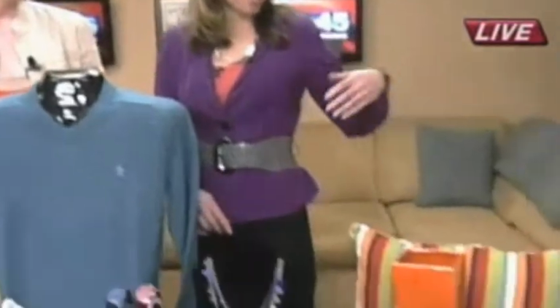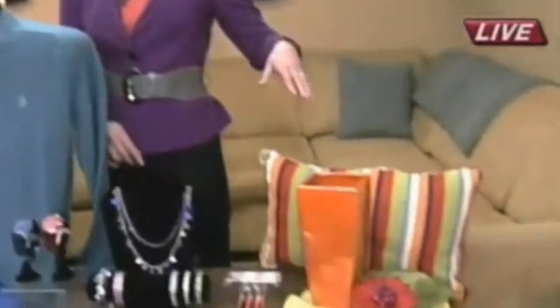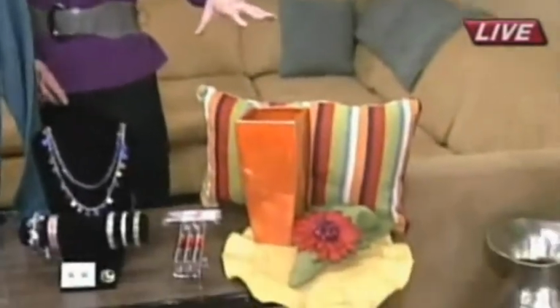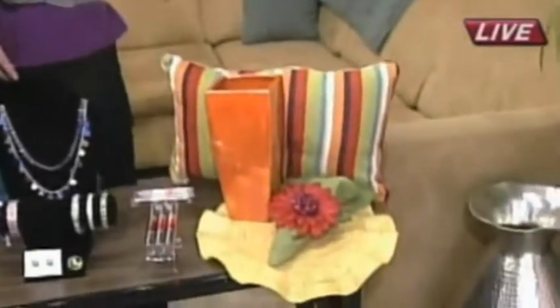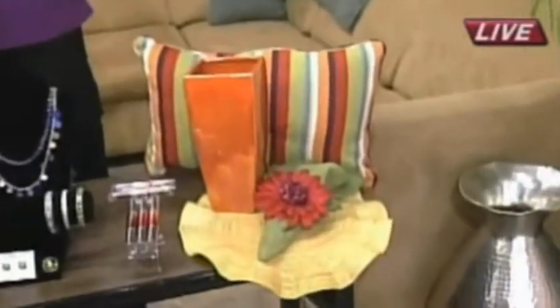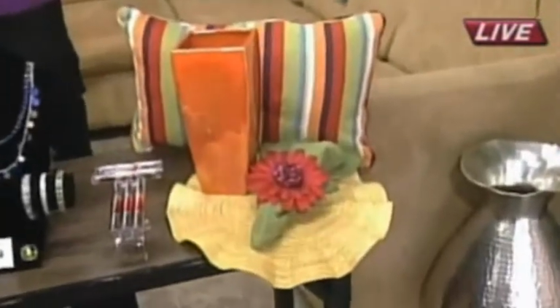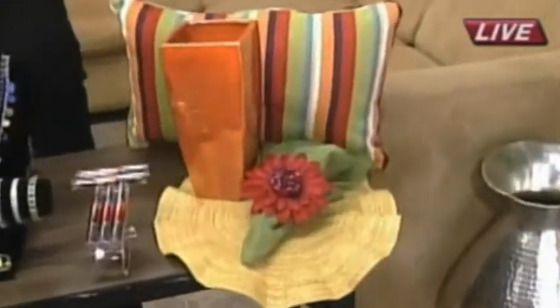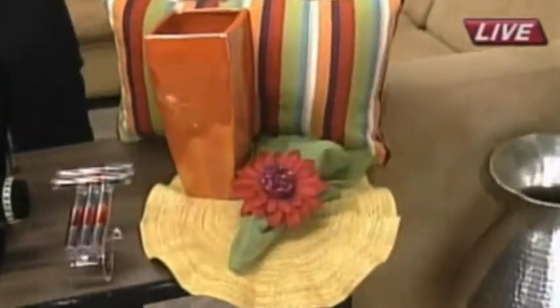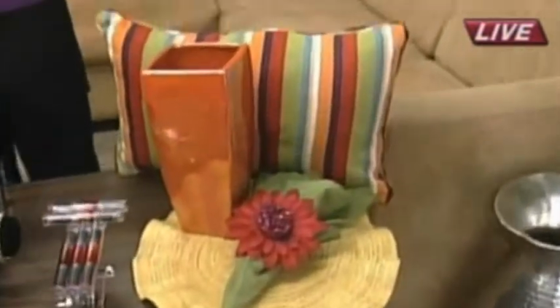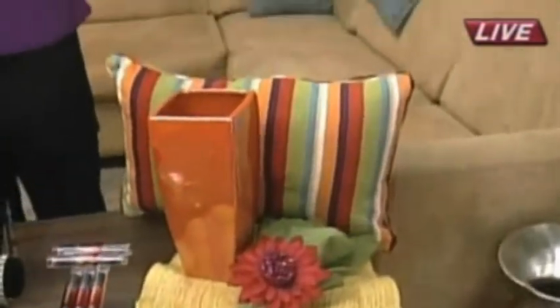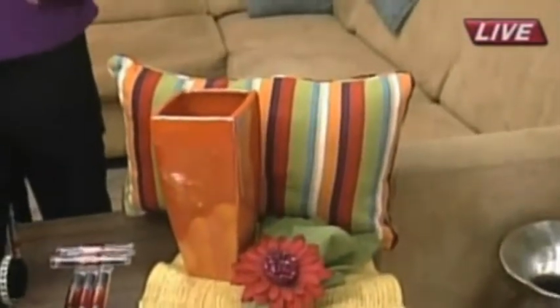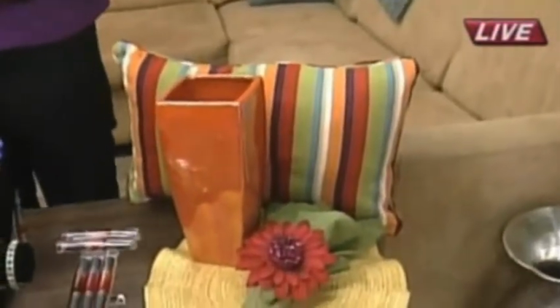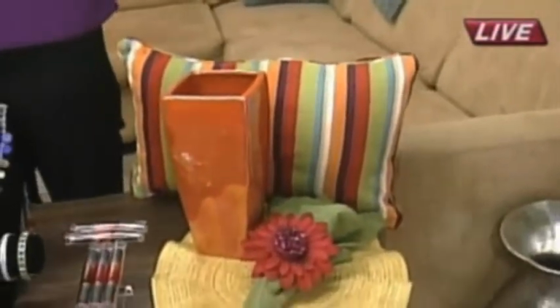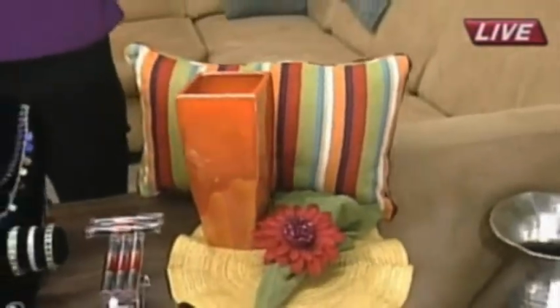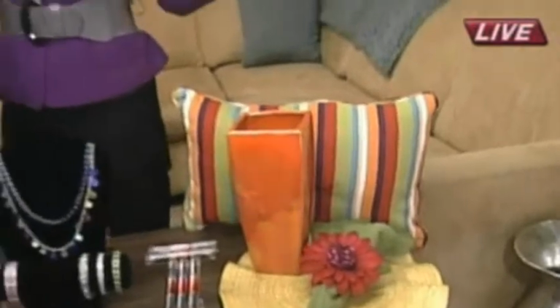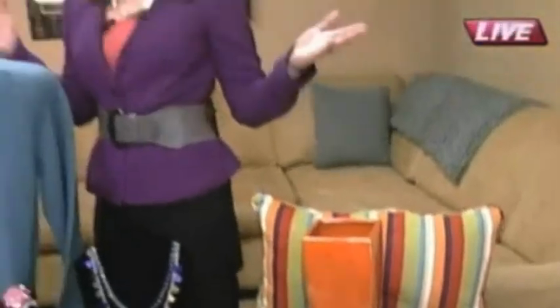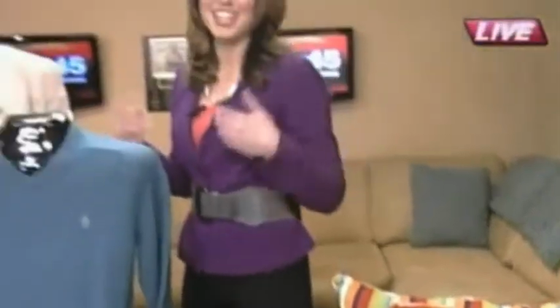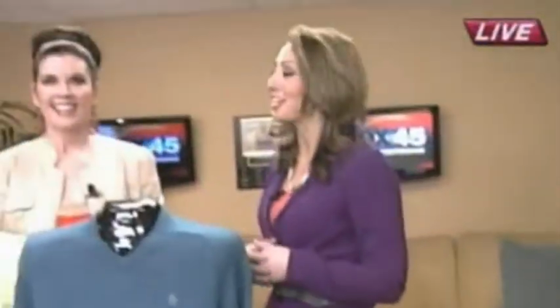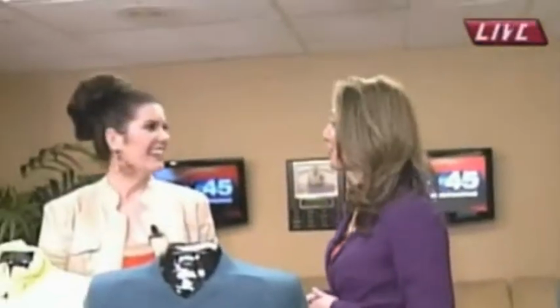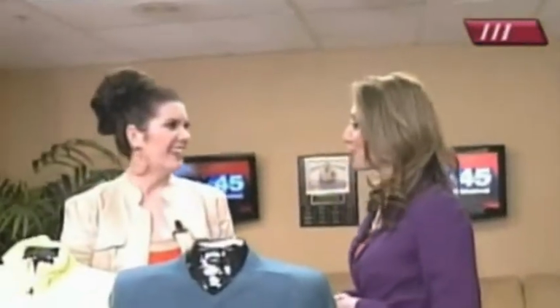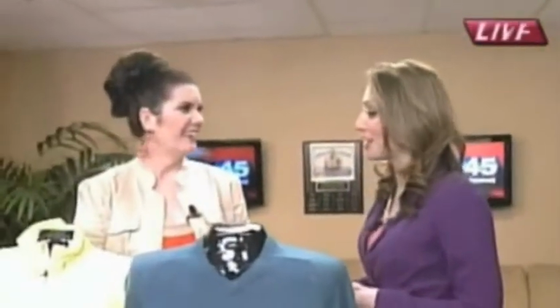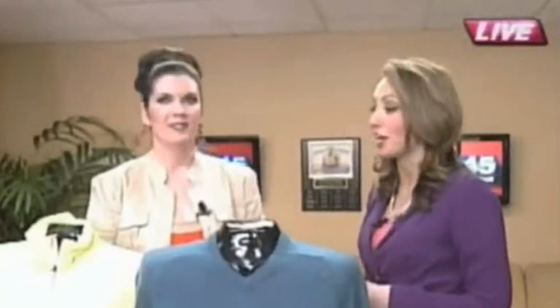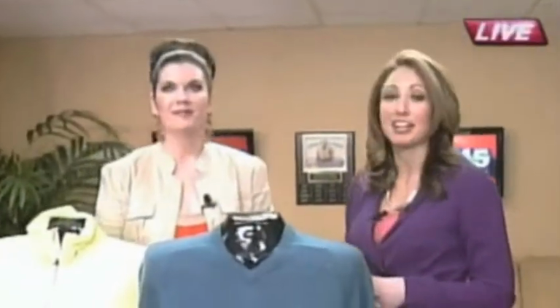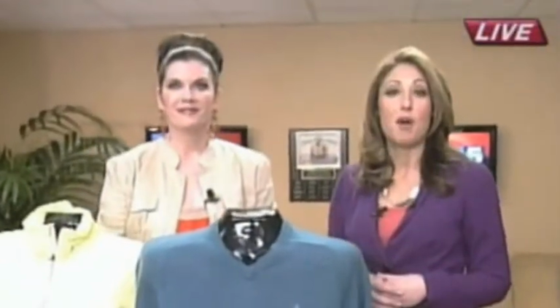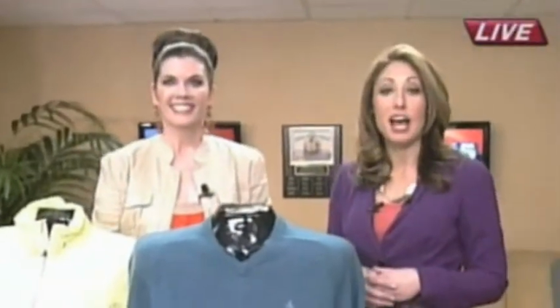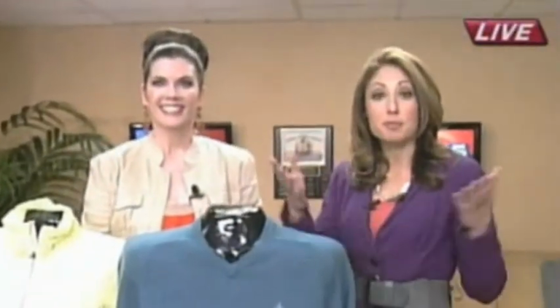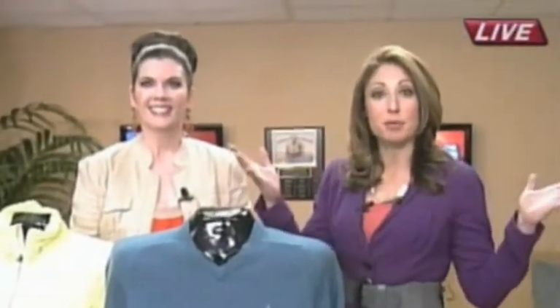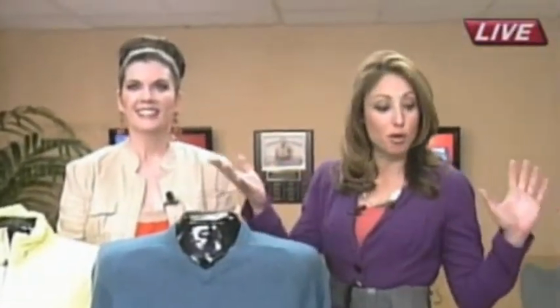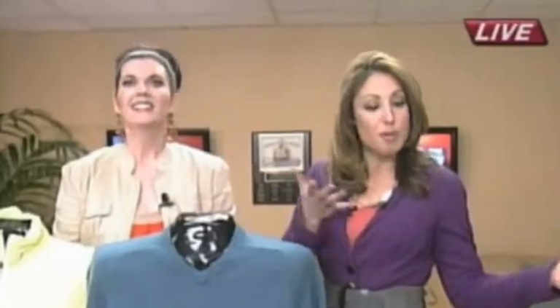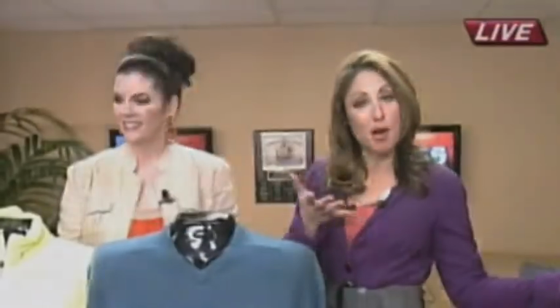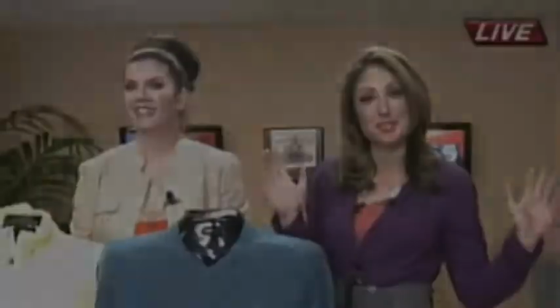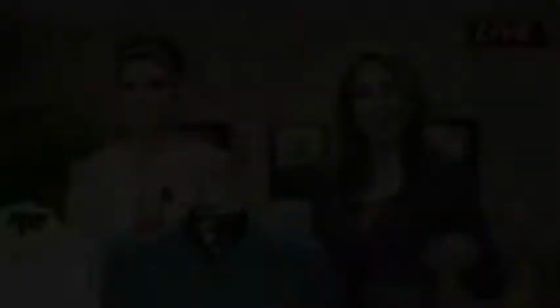Pier One has some home goods right there — we don't have enough time to talk about them, but they are Pier One and they're bright like everything else on the table. Thank you so much, Kim, for coming in and sharing. Hopefully you'll spice up your wardrobe and your home with some bright colors.